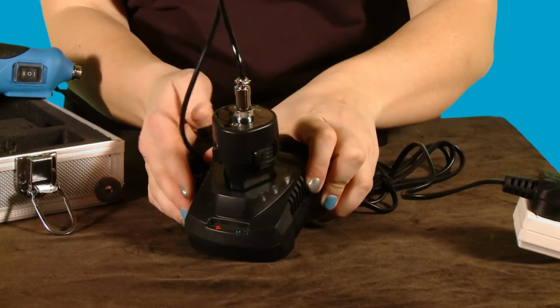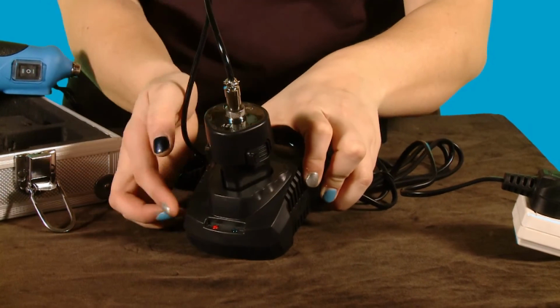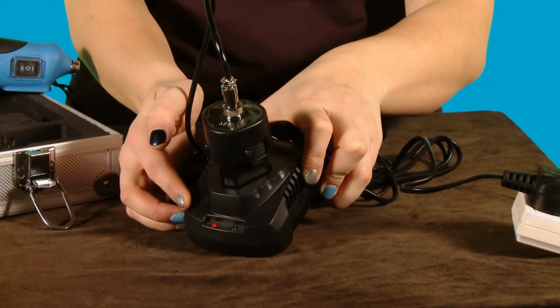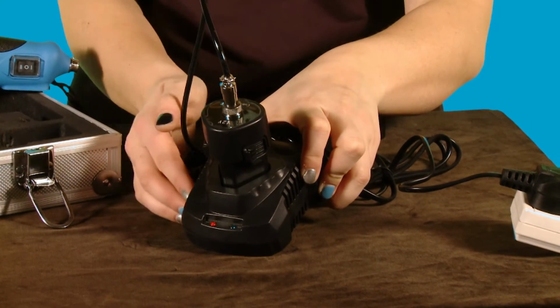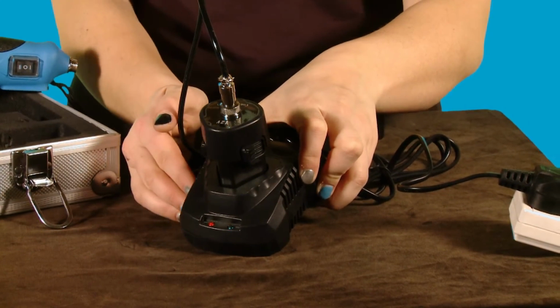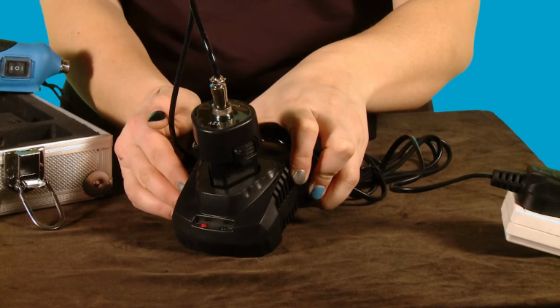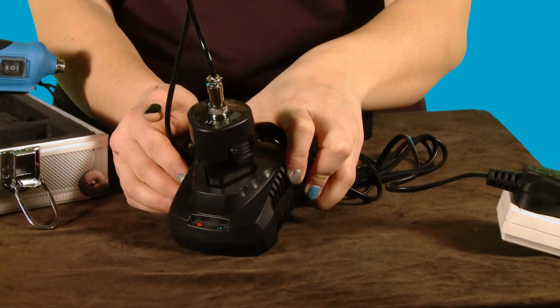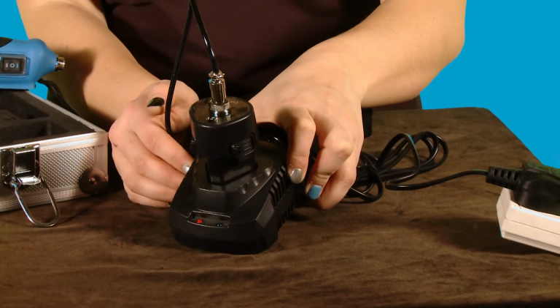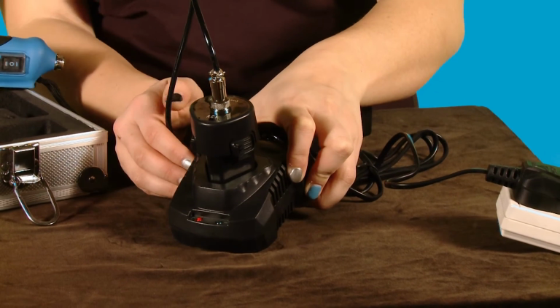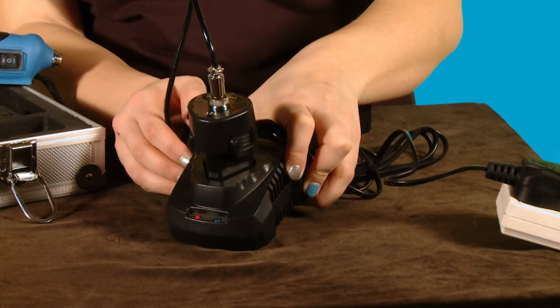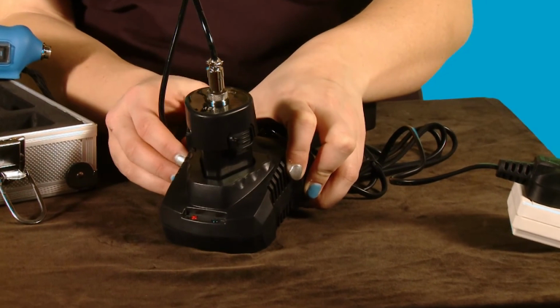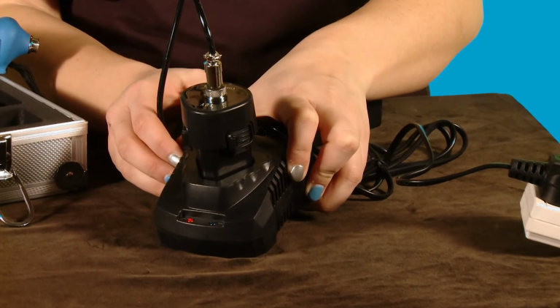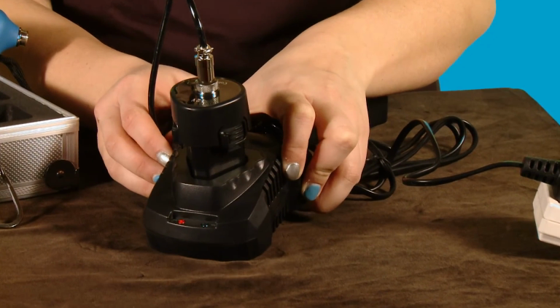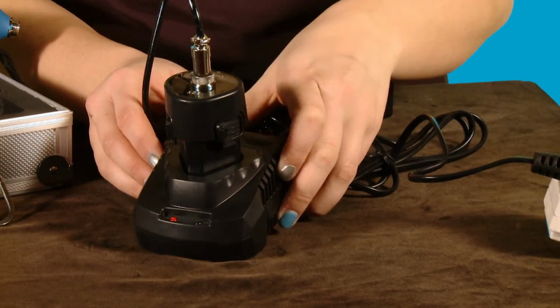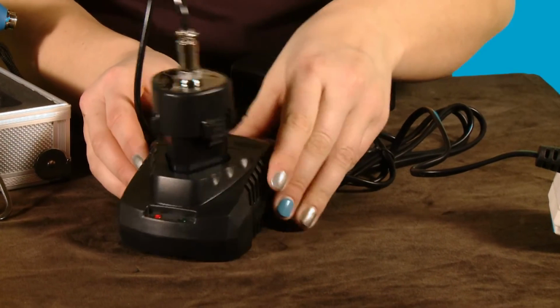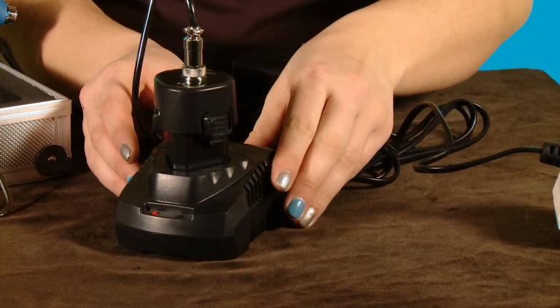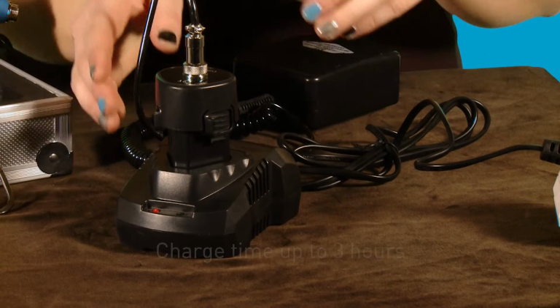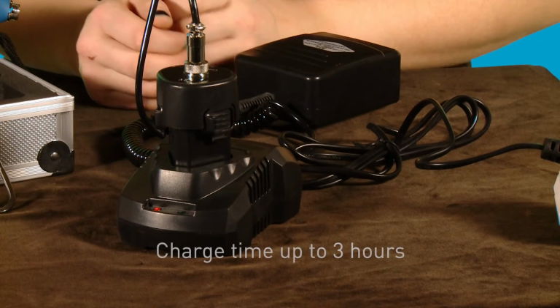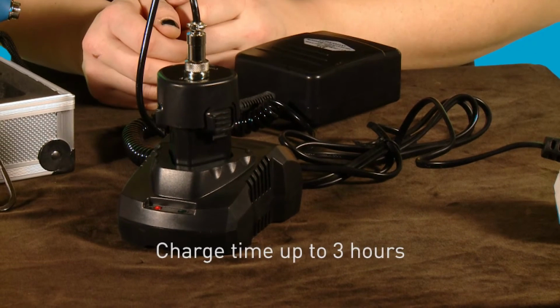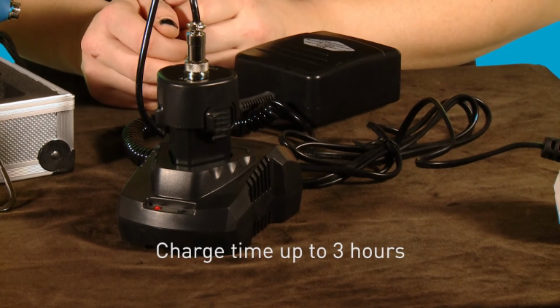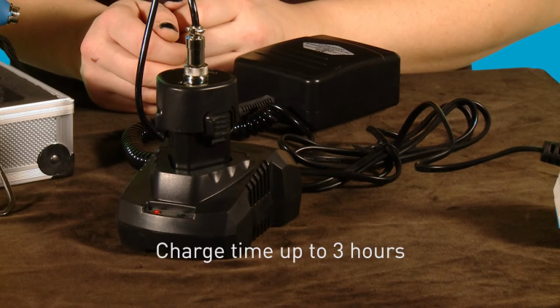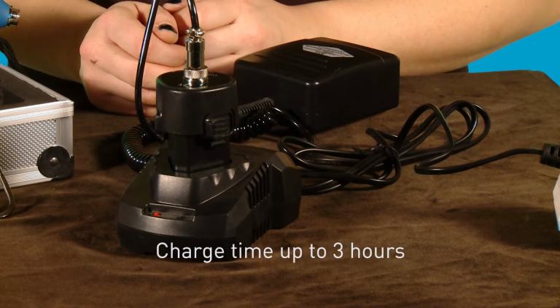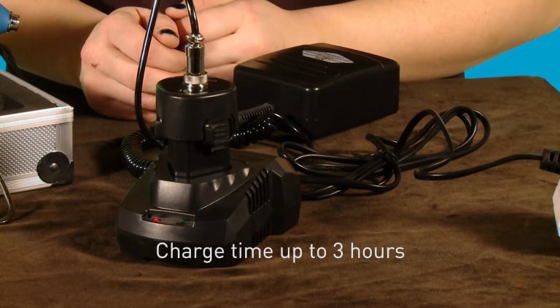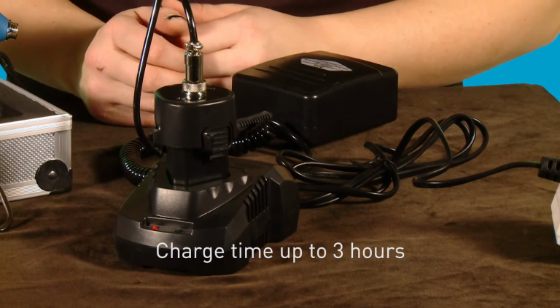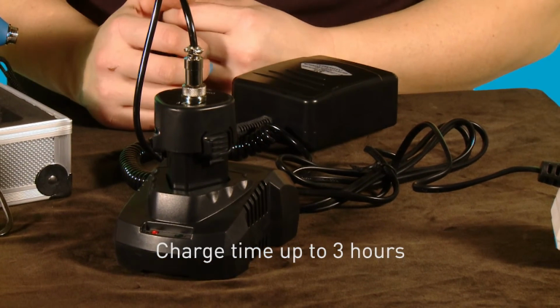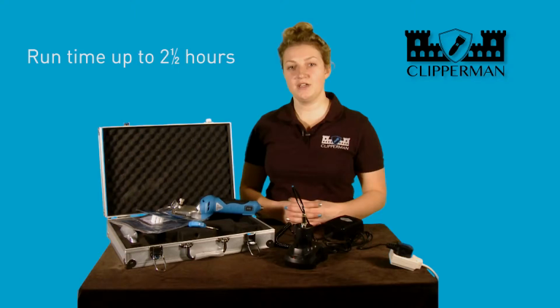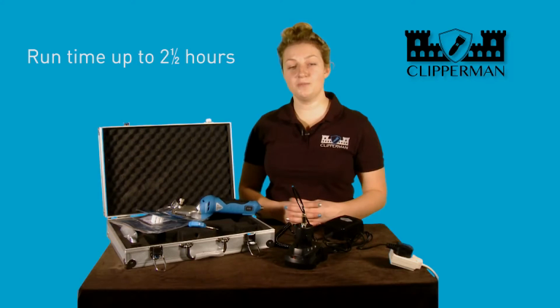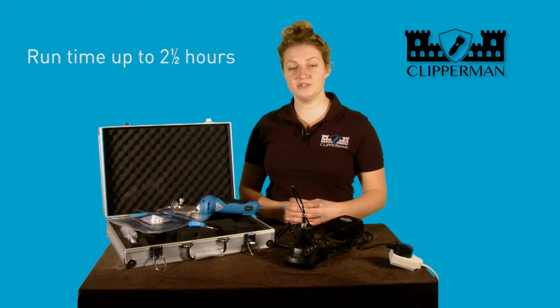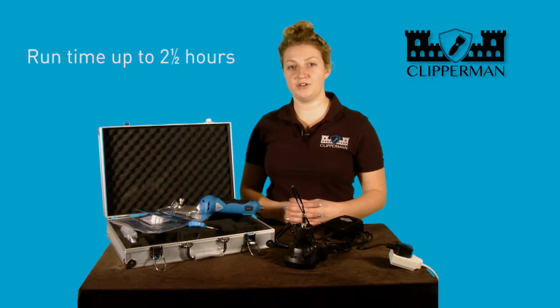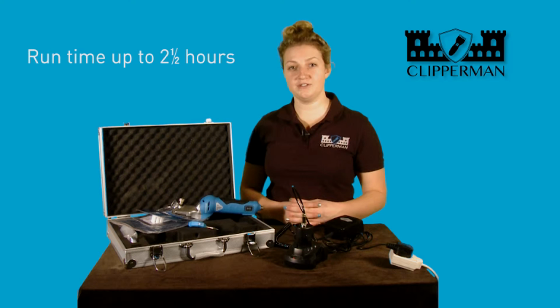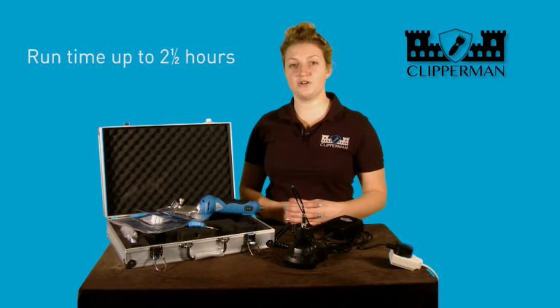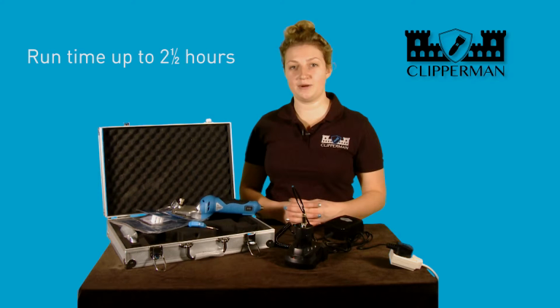We now have a red light. The red light signals that the product is charging and when it goes green it's fully charged. Charging can take up to three hours depending on how flat the battery is, and the optimum run time you can achieve is two and a half hours.